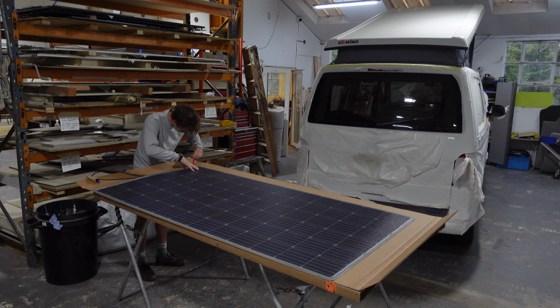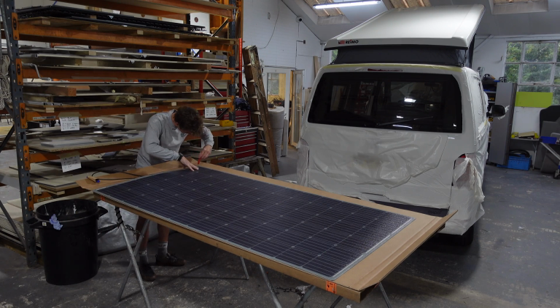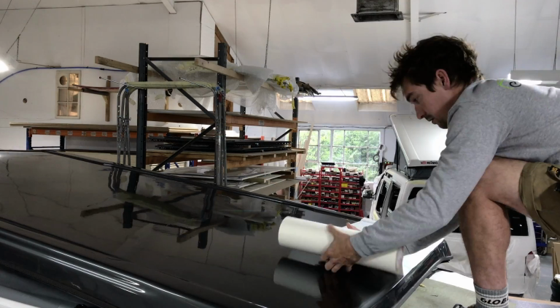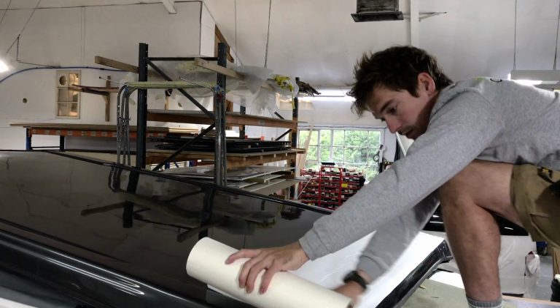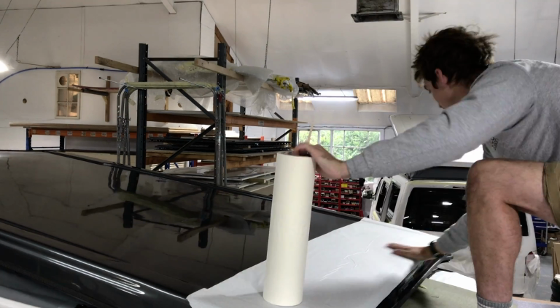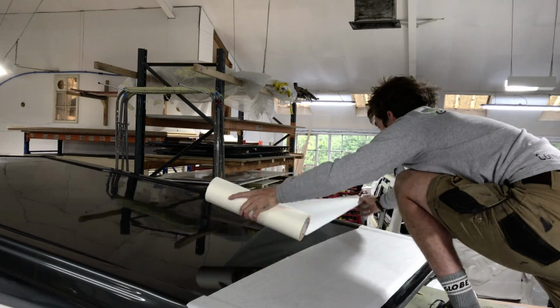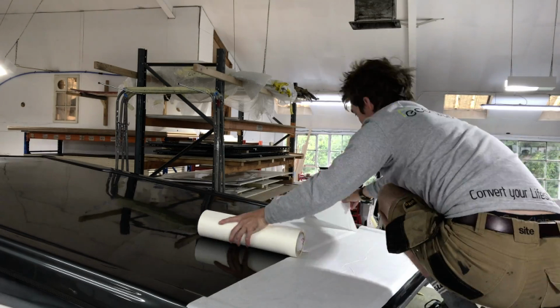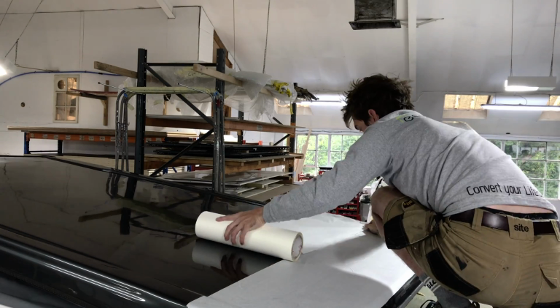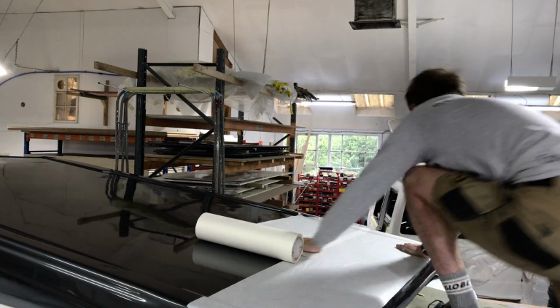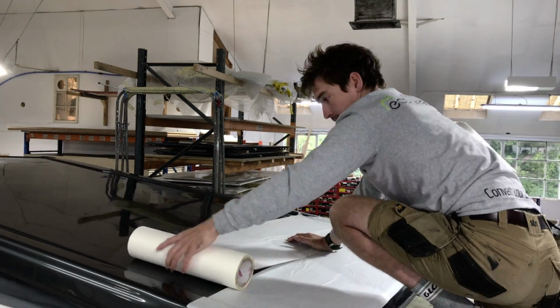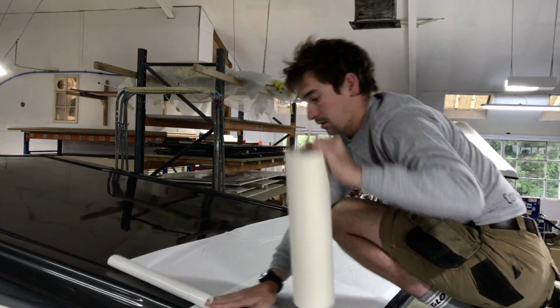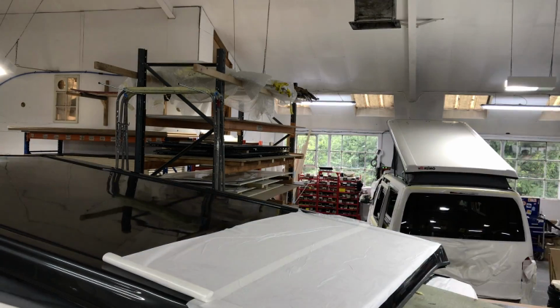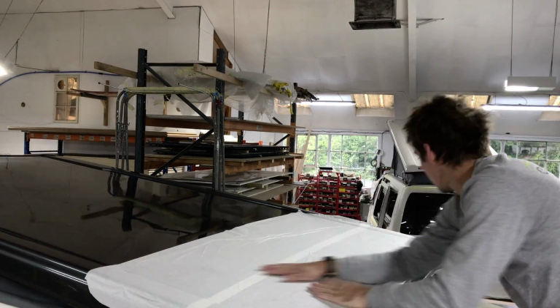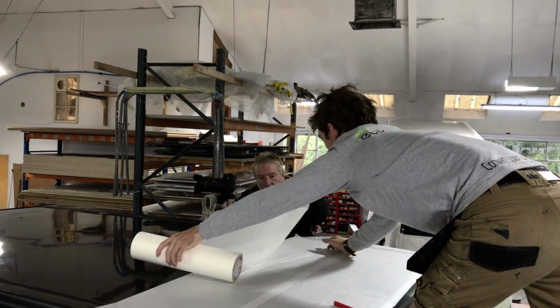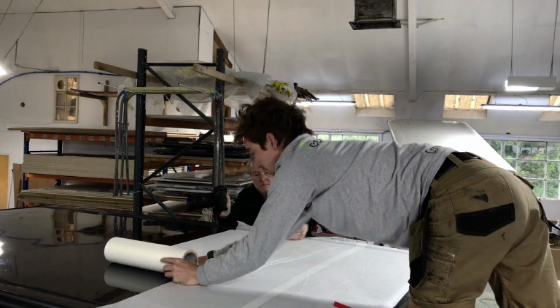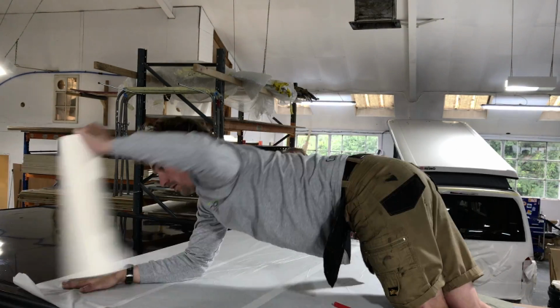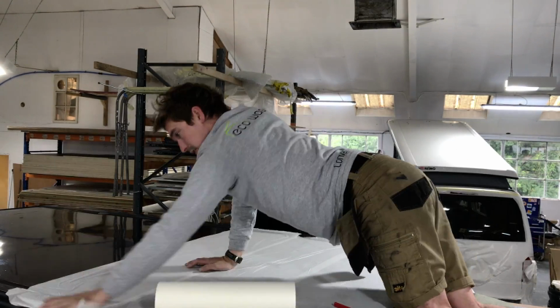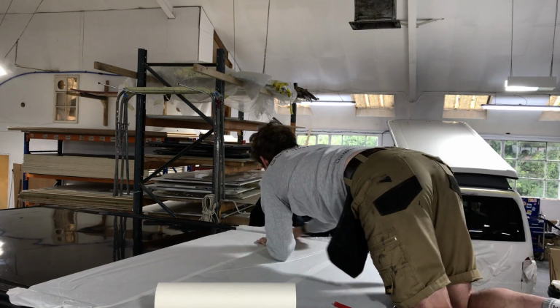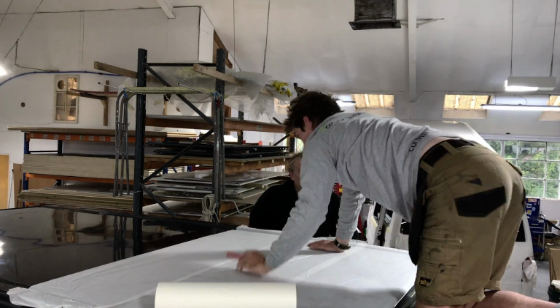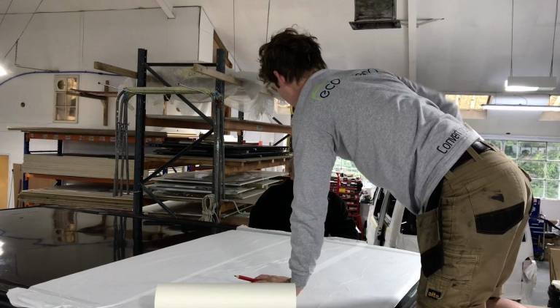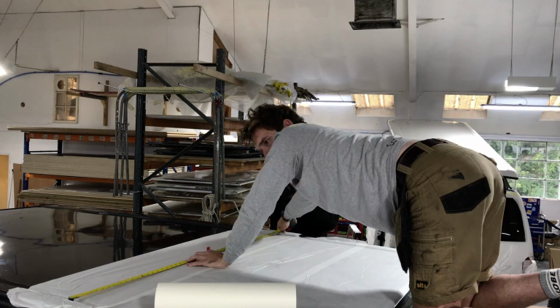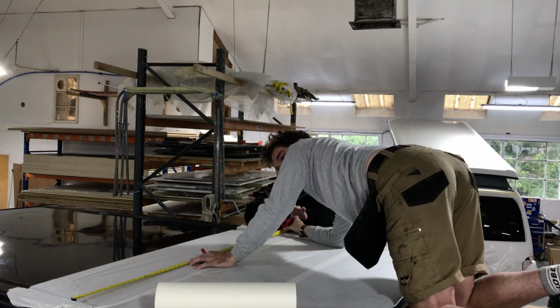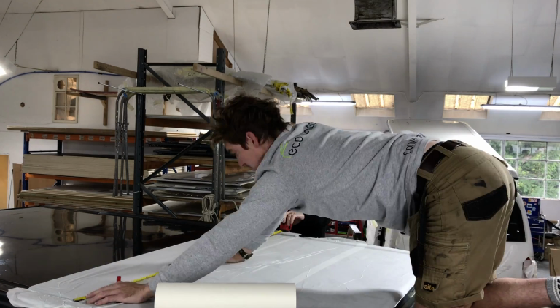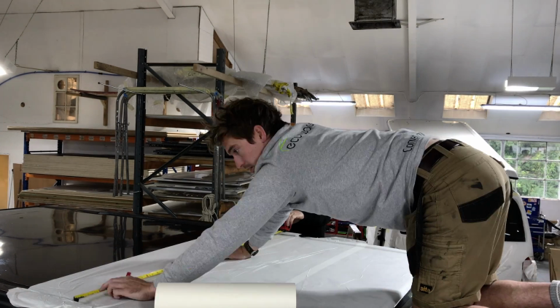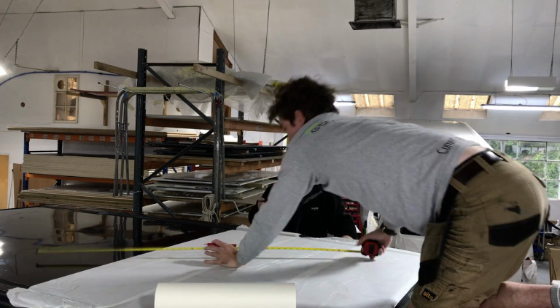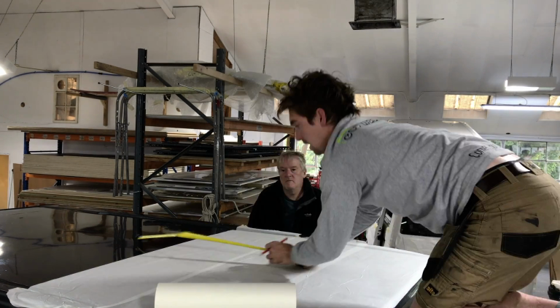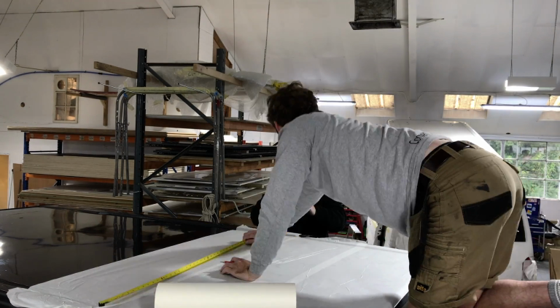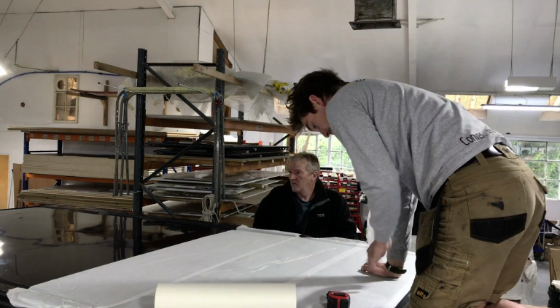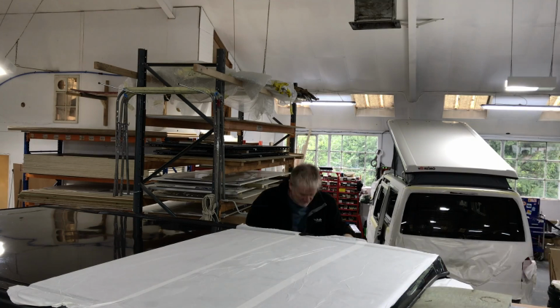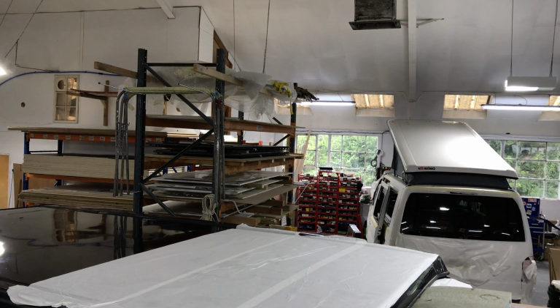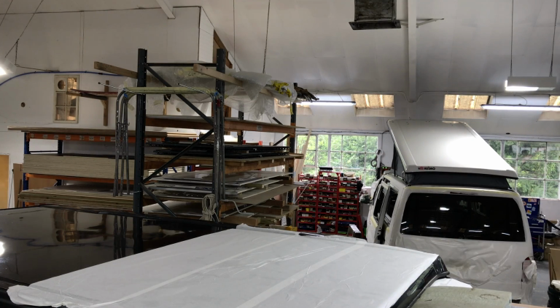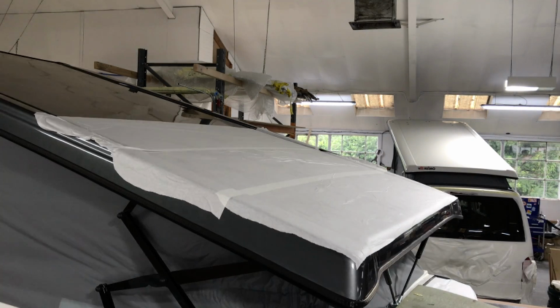Jay's making a cardboard template — very sensible. The panels themselves don't want to be moved too much, and certainly not on your own, because you'll soon crack them. Jay taking extremely good care of my paintwork as always — bless him, always looks after the customer's paintwork.